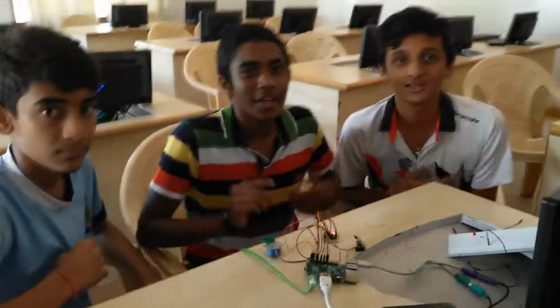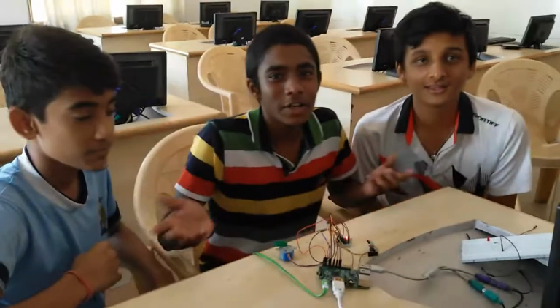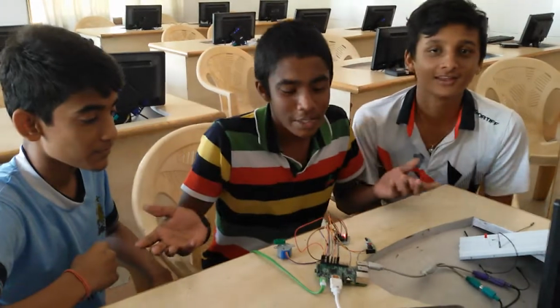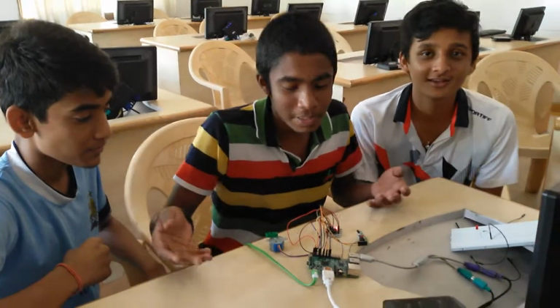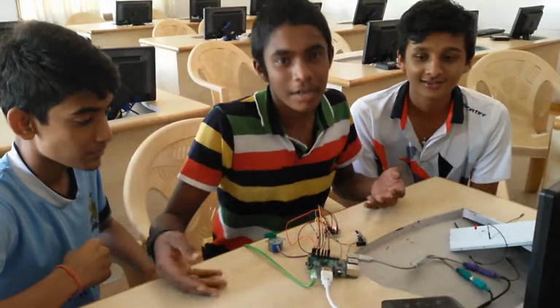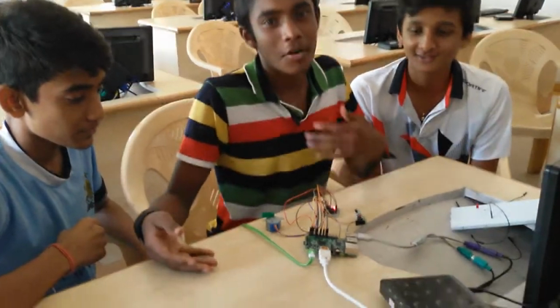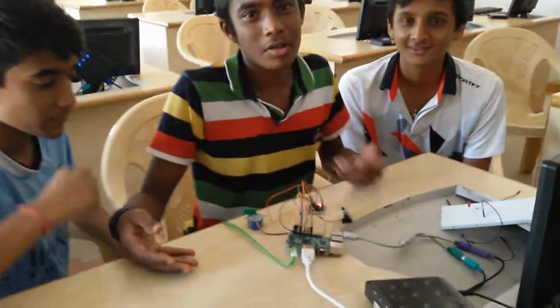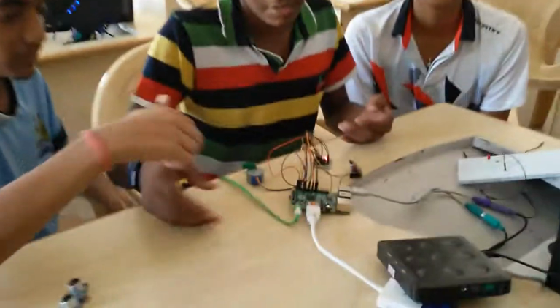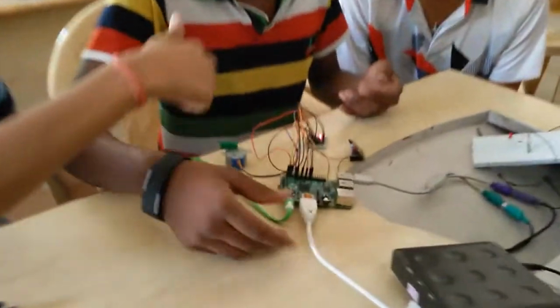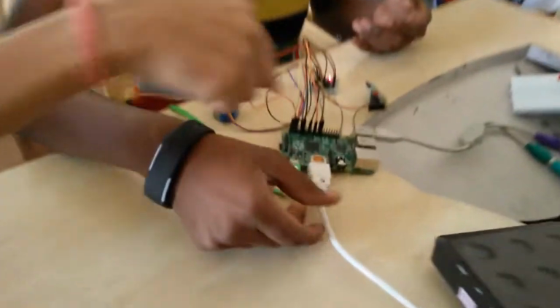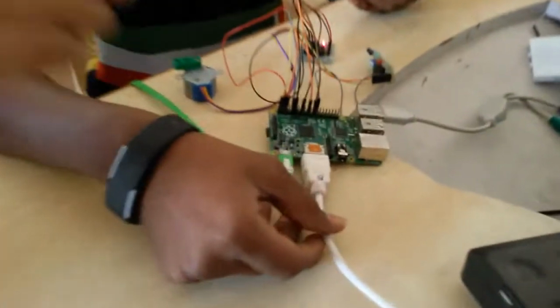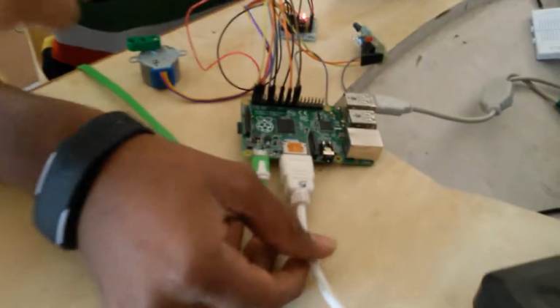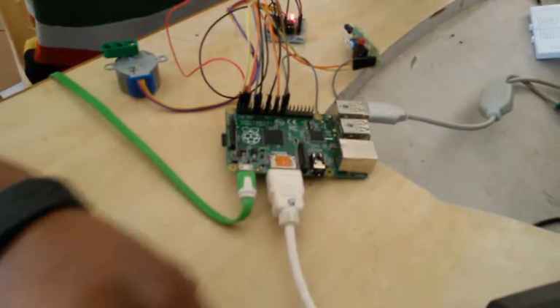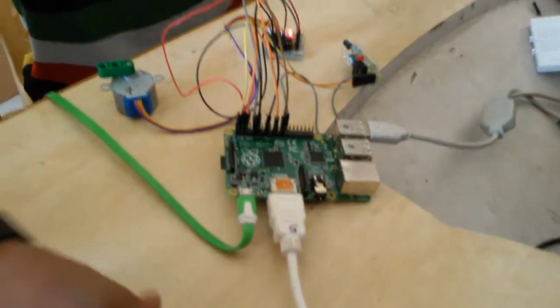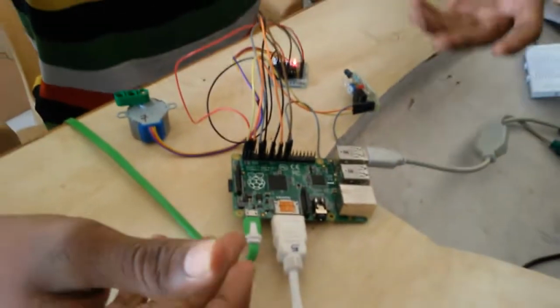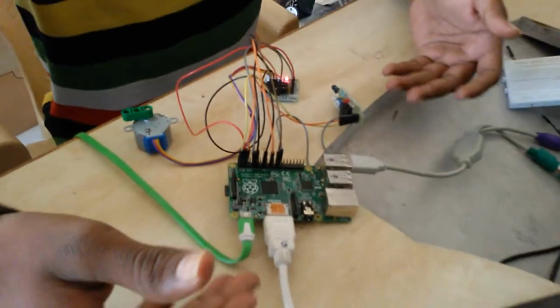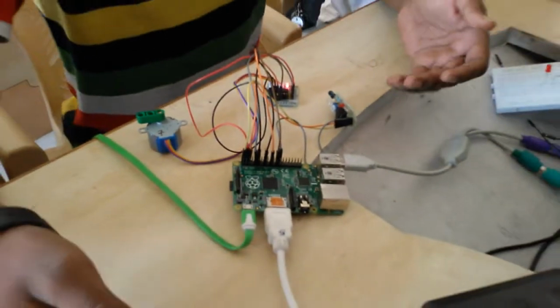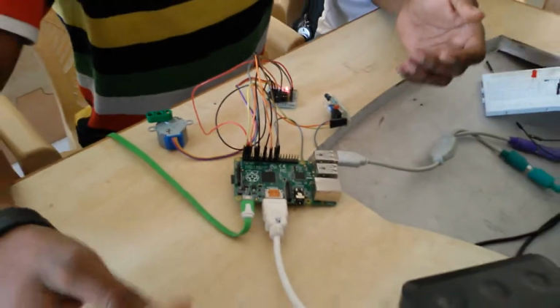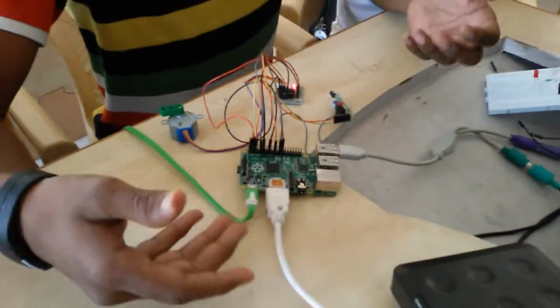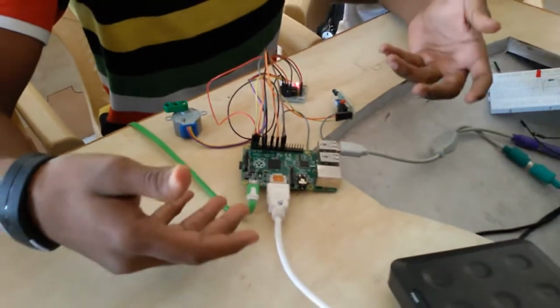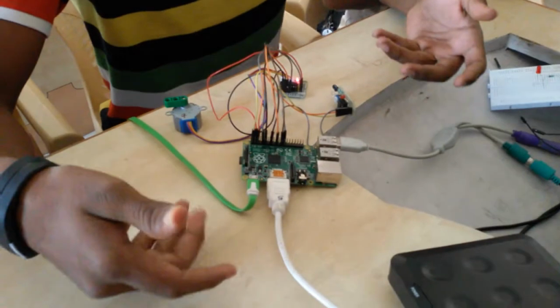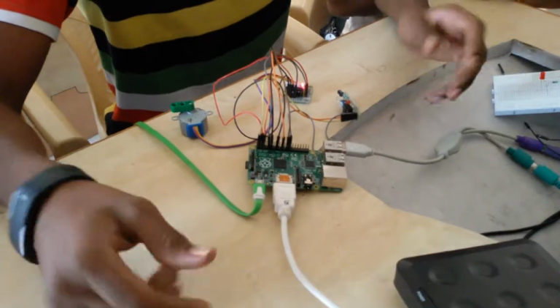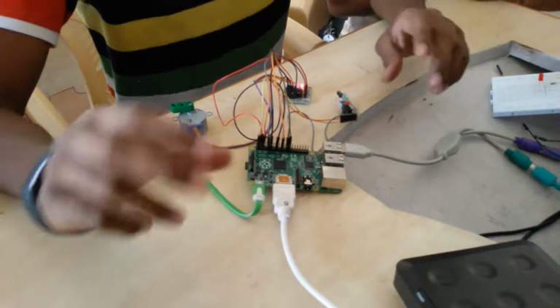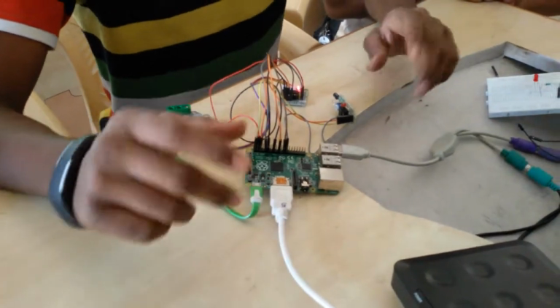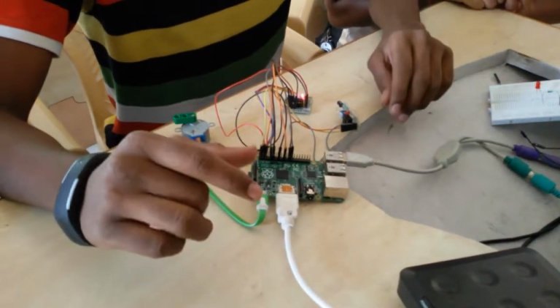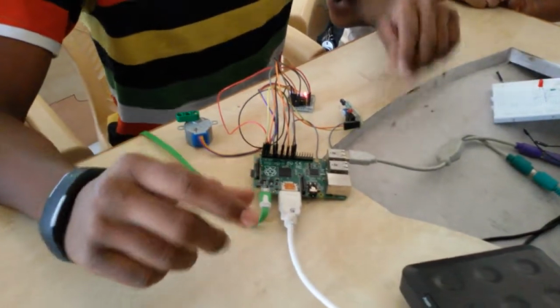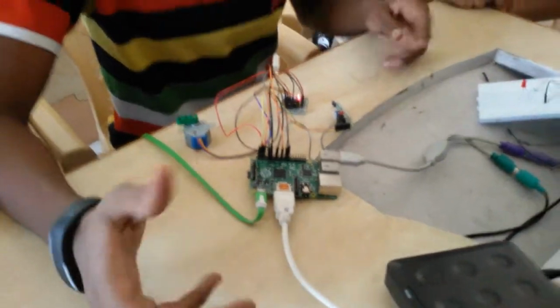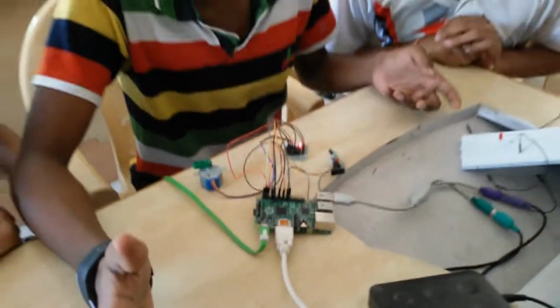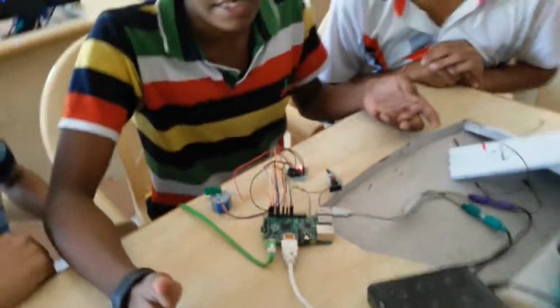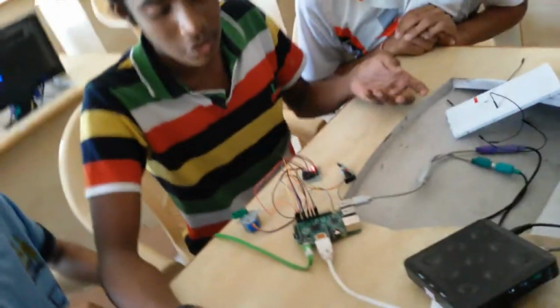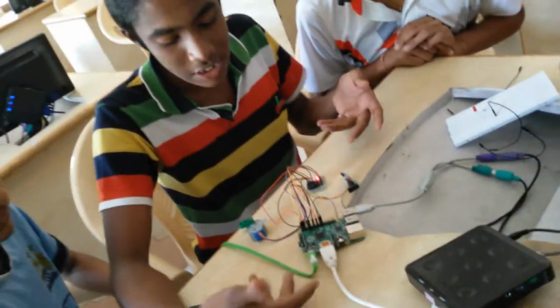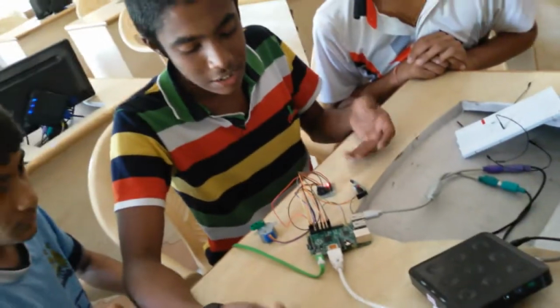We are going to explain our project called Raspberry Pi. From this project we have done the automatic door opening and closing system.